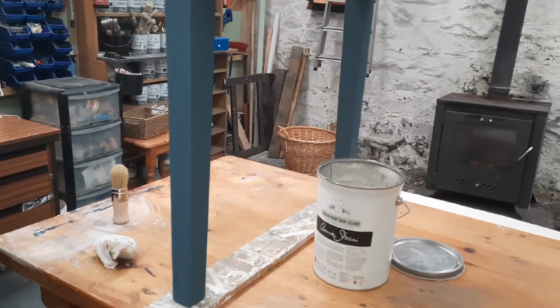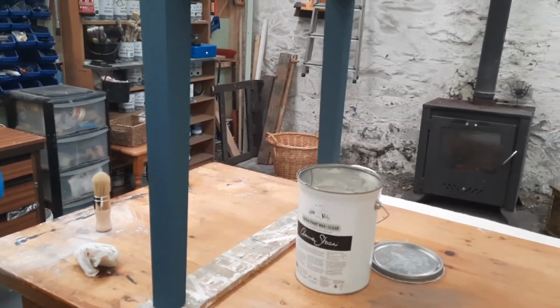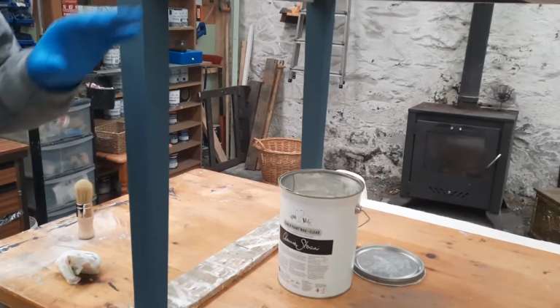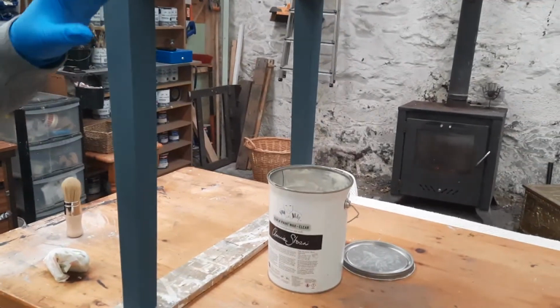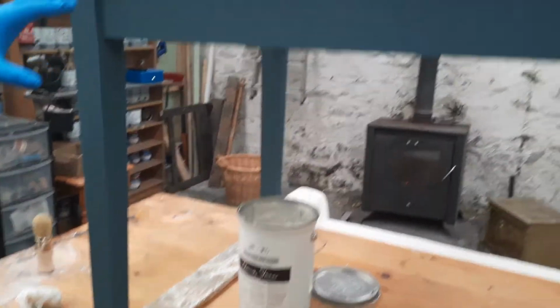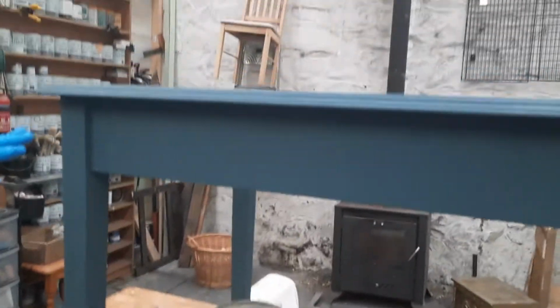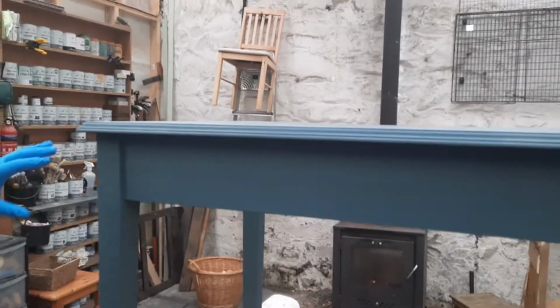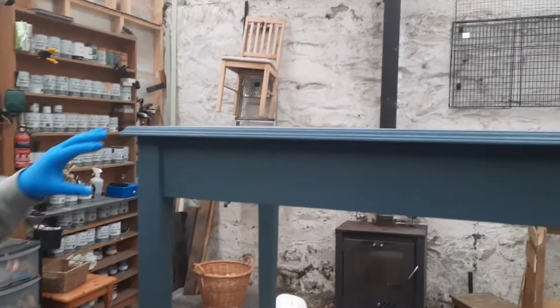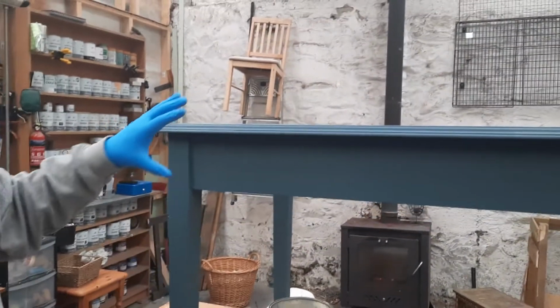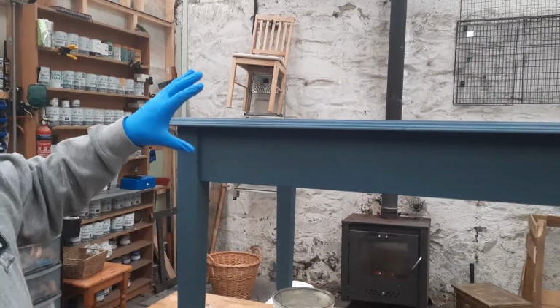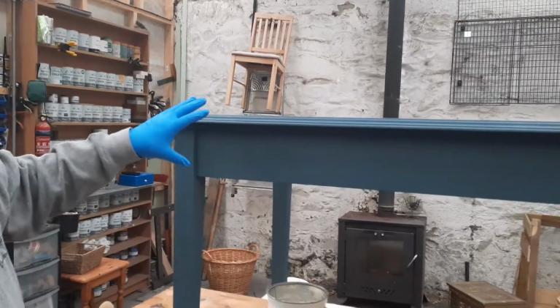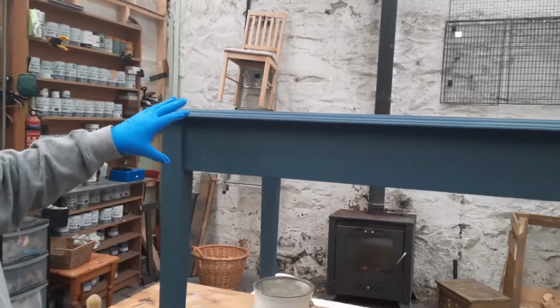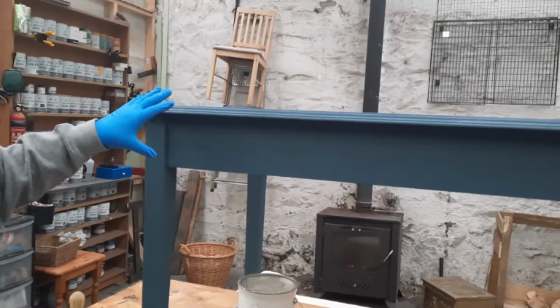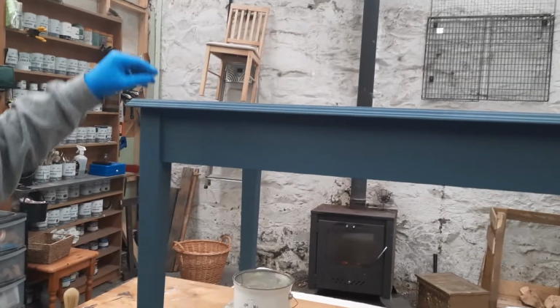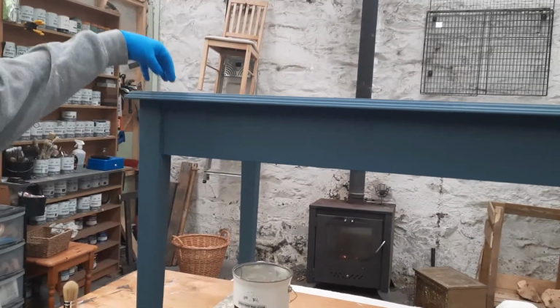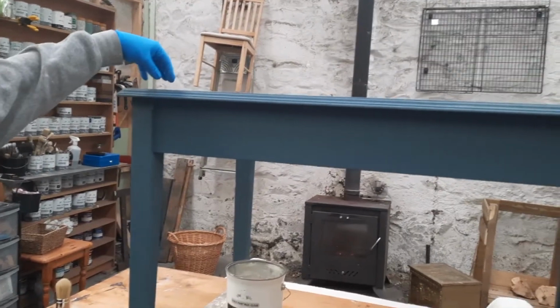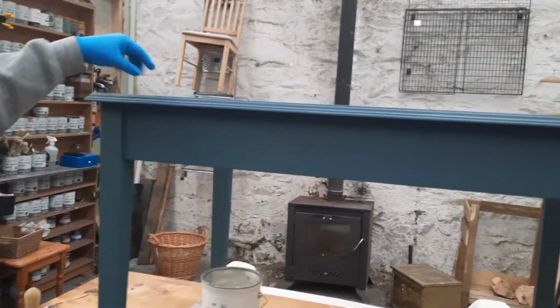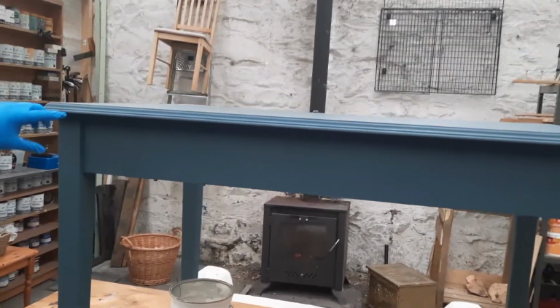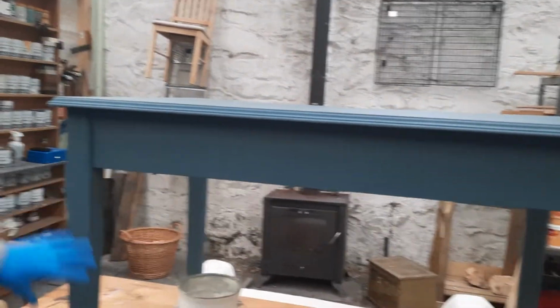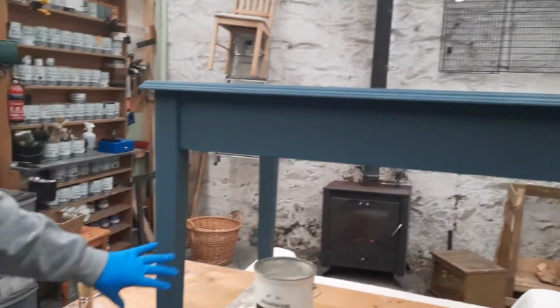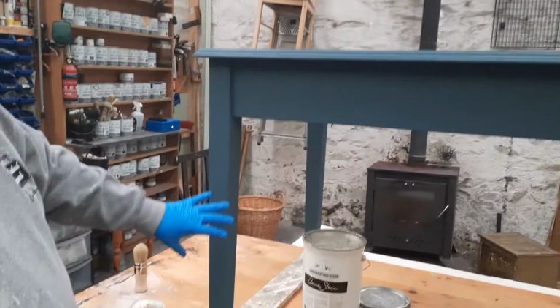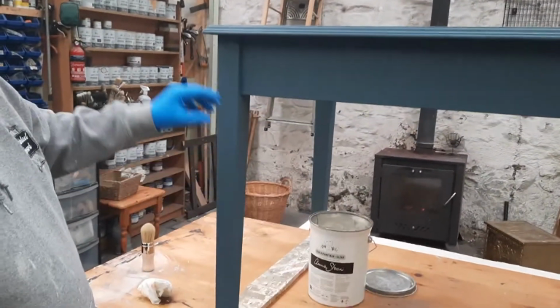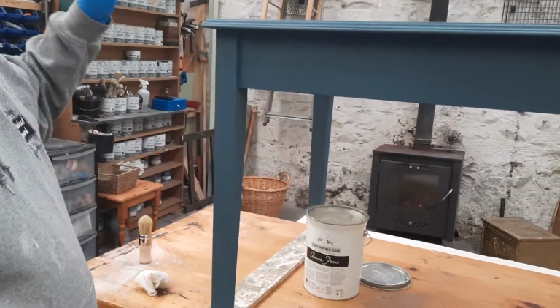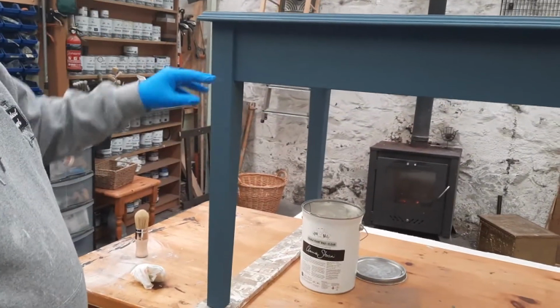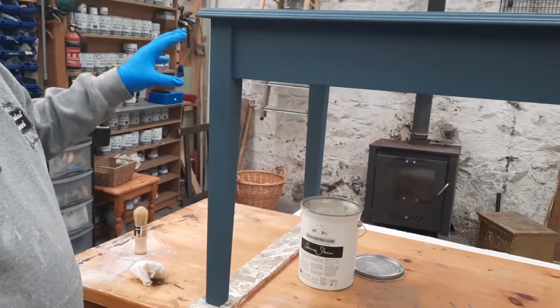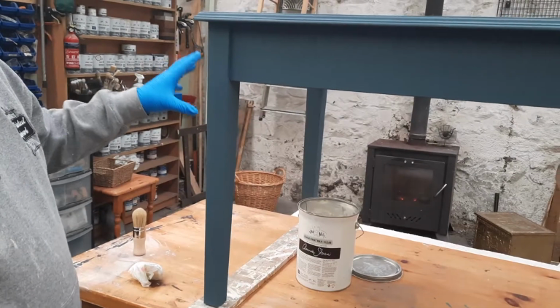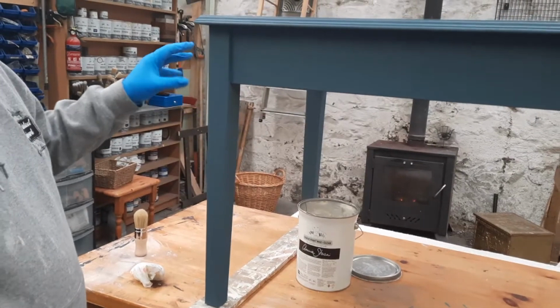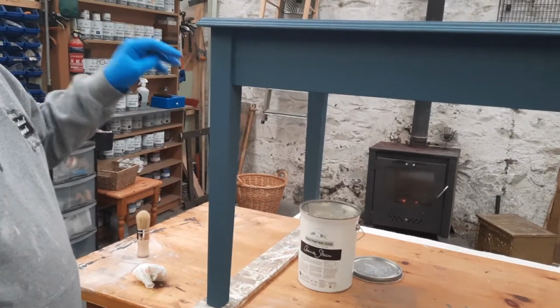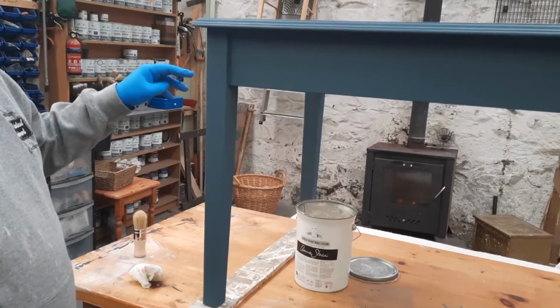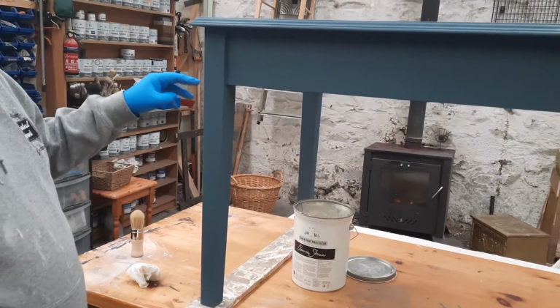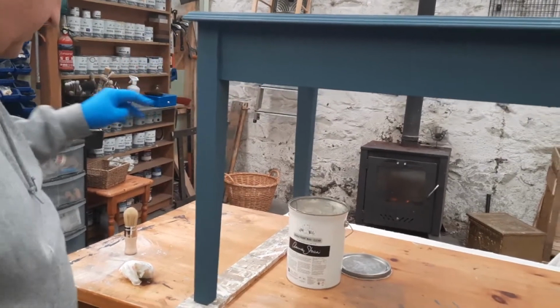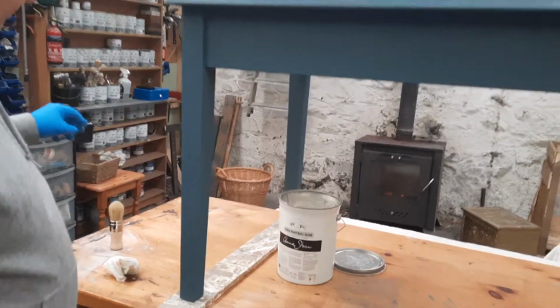So we've painted this piece in Opusong. I've waxed the top already and I'm going to wax around the legs. I'm going to do one single coat of clear wax because I'm going to put on some dark wax after I've done it.